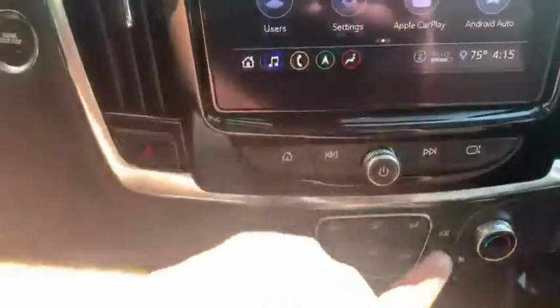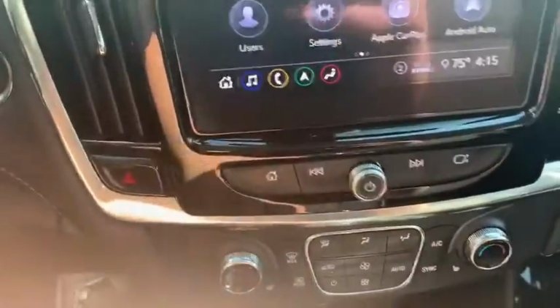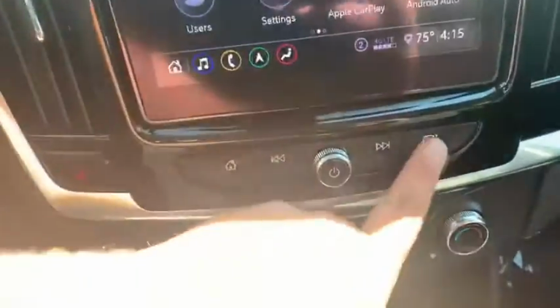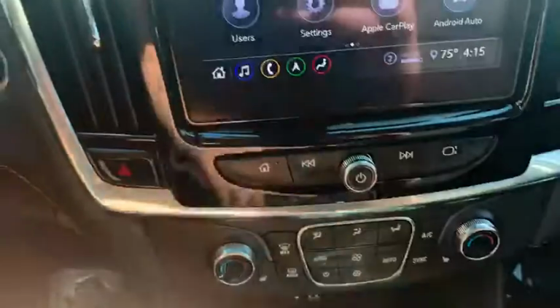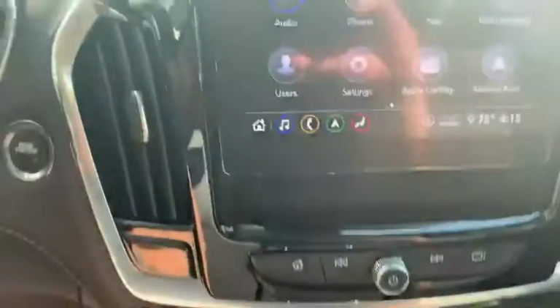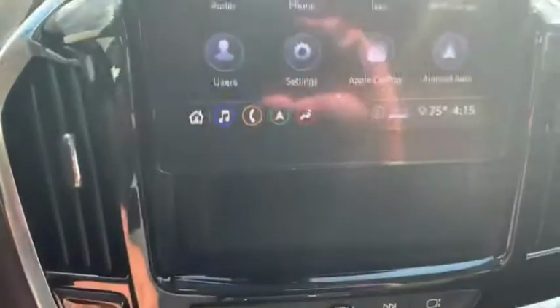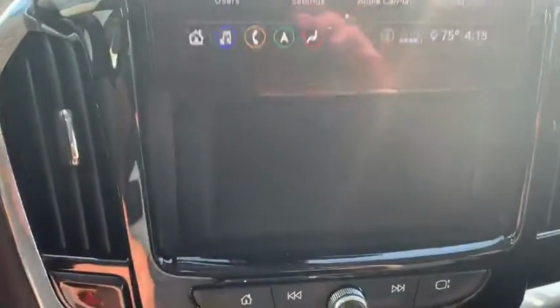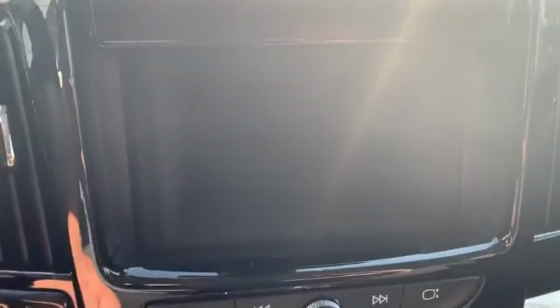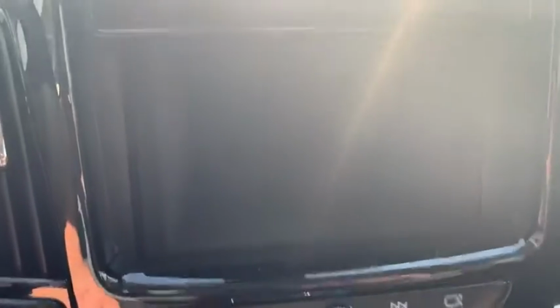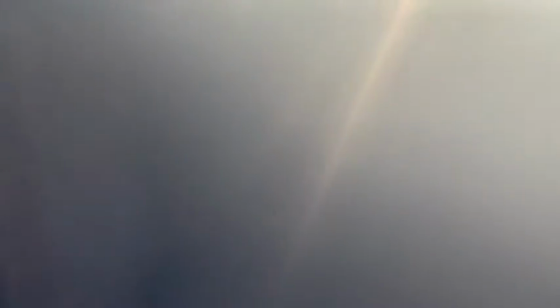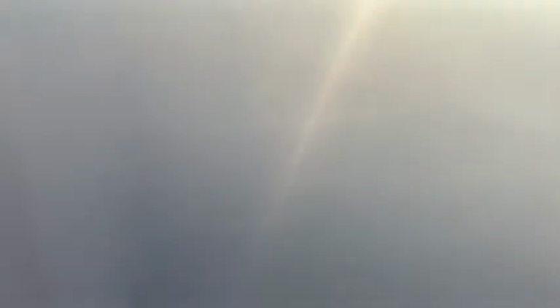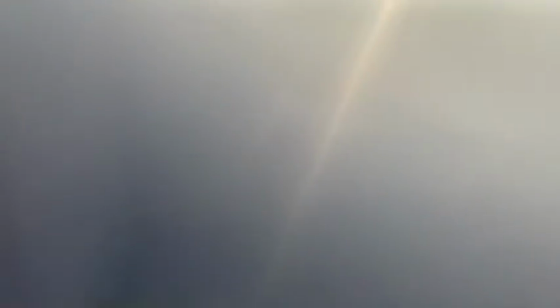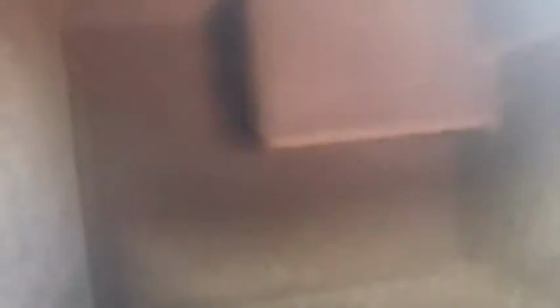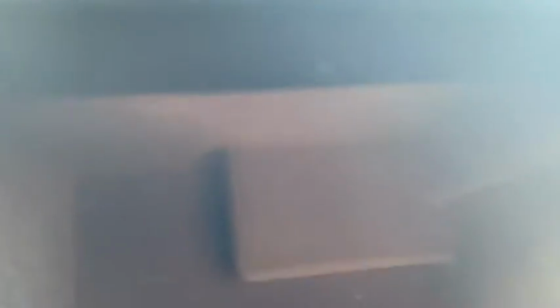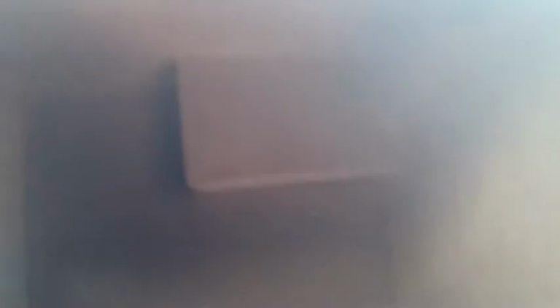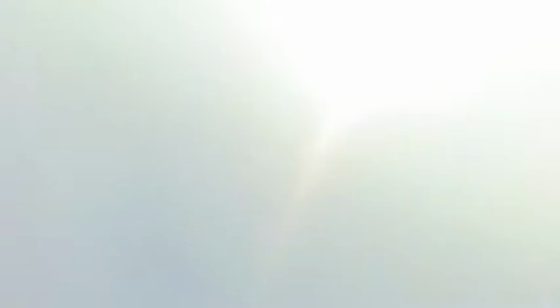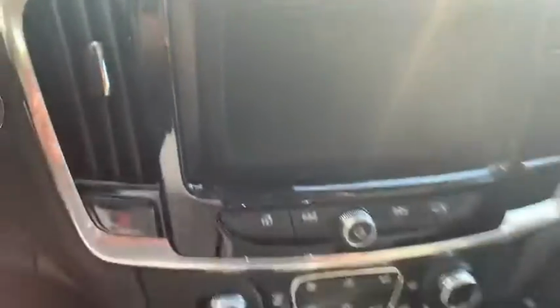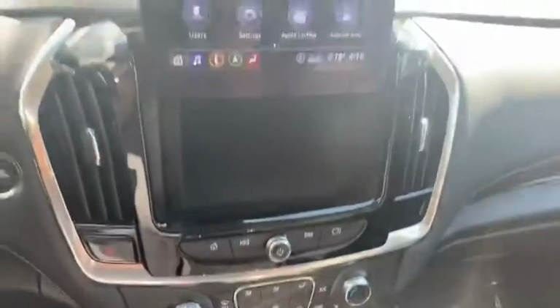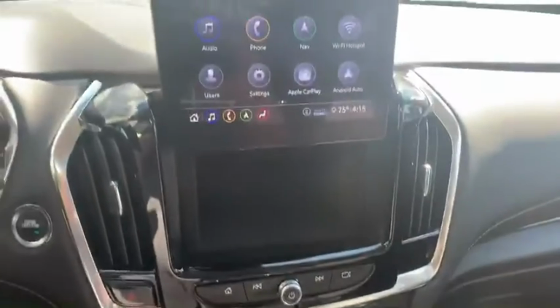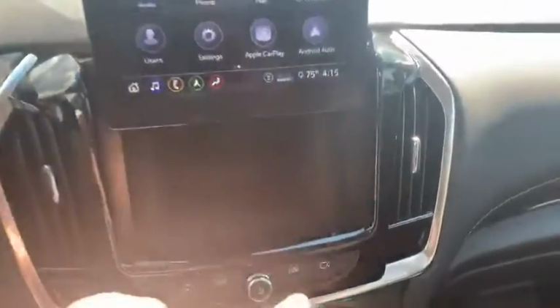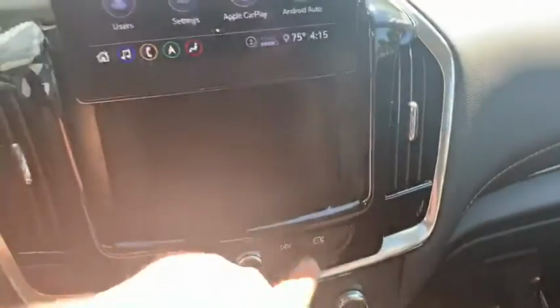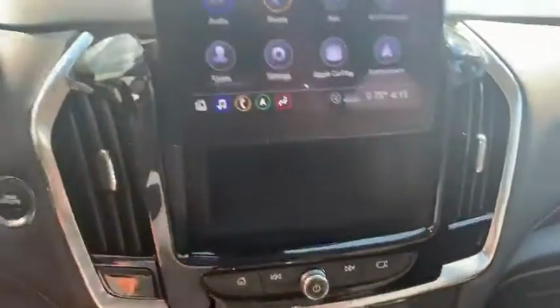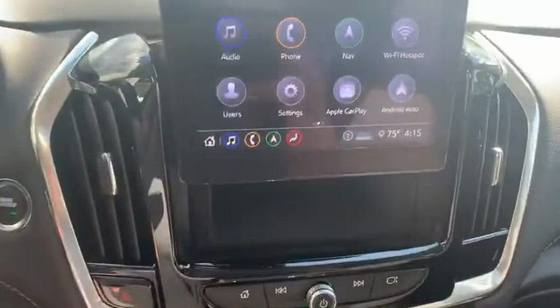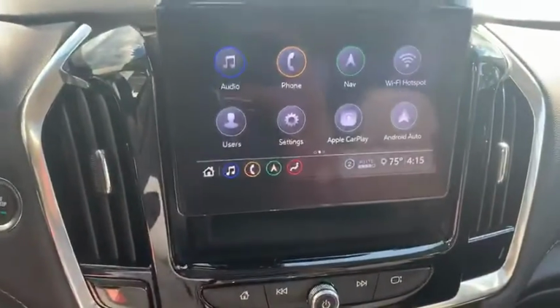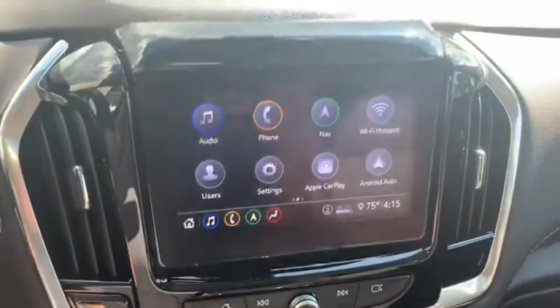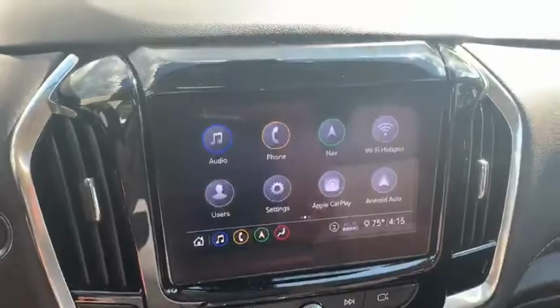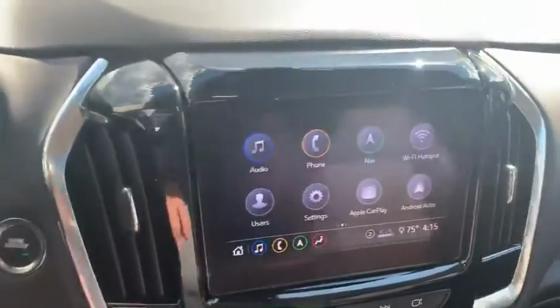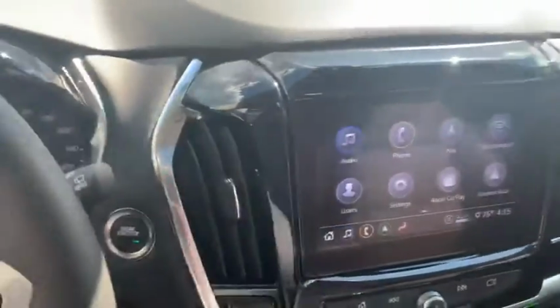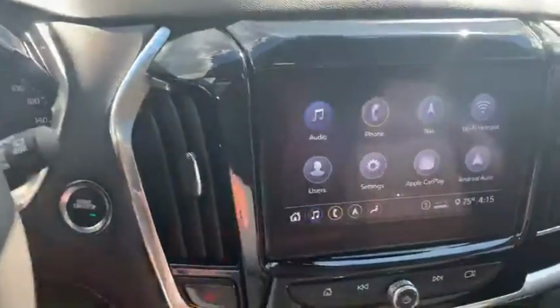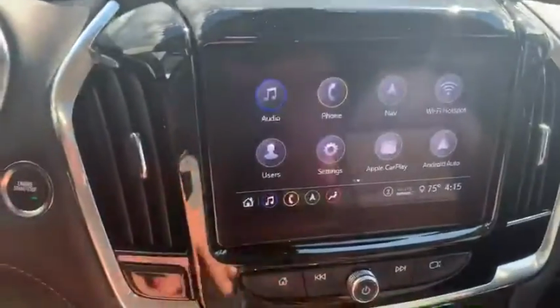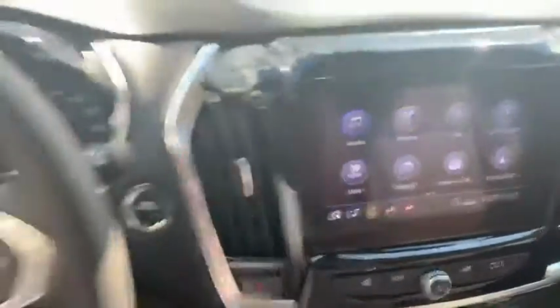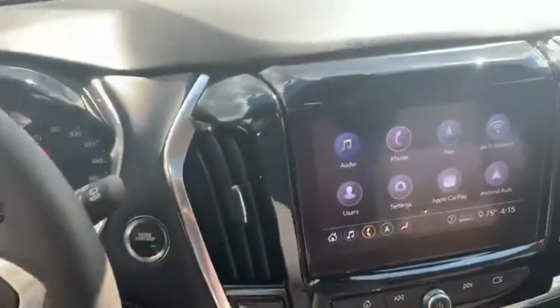One of my favorite features is this little cubby hole back here that has a charger built in. It's tough to see, but I can actually put valuables in there — if we're spending a day at the water park or something like that.